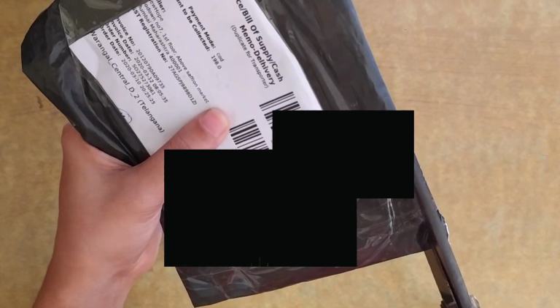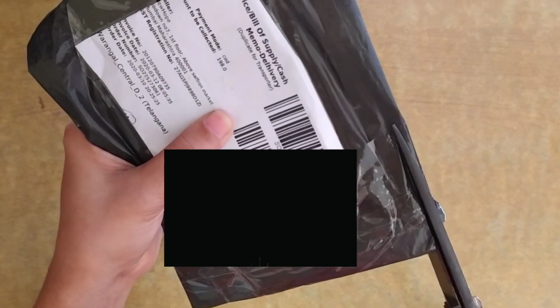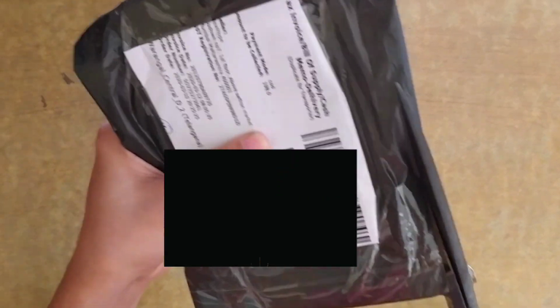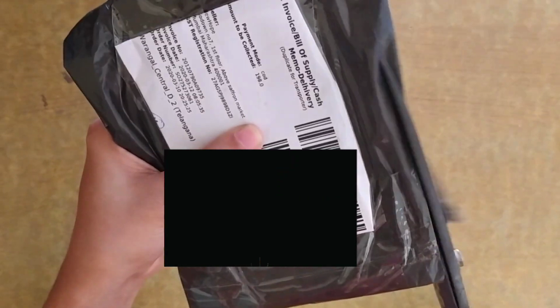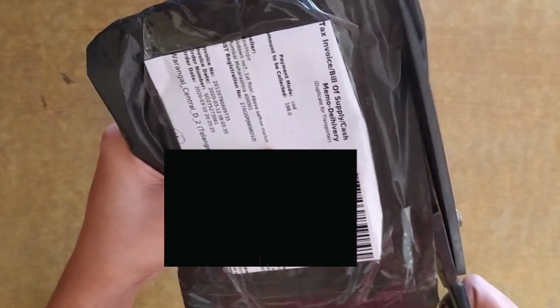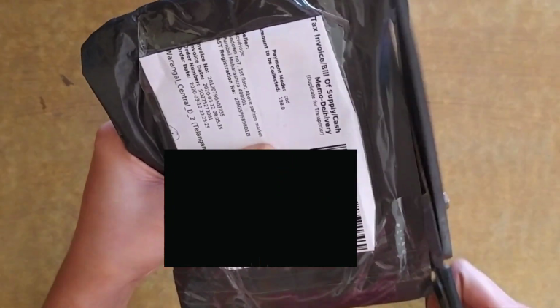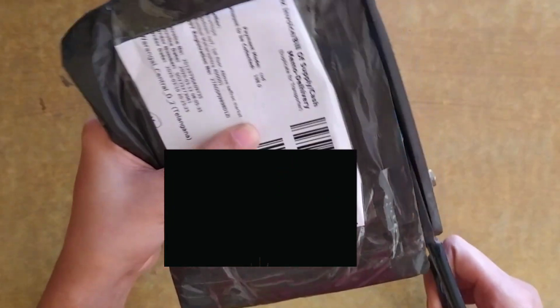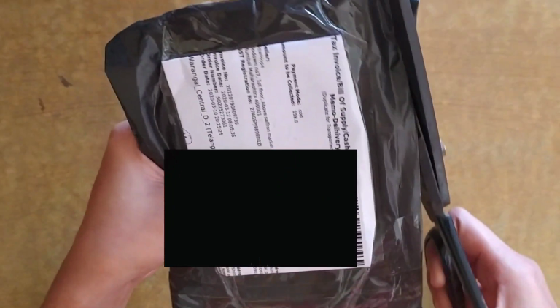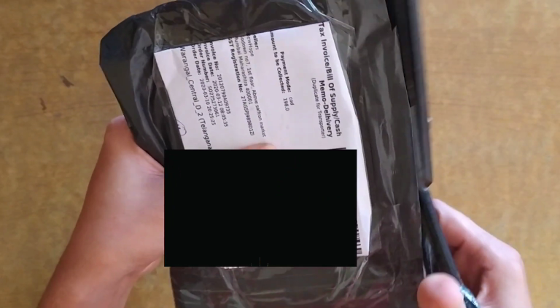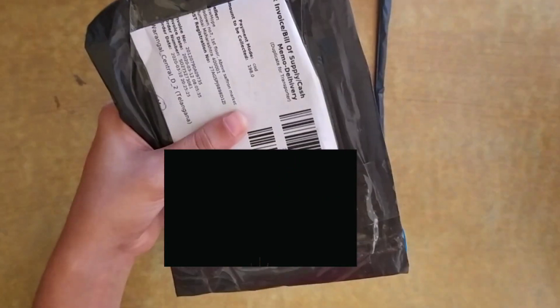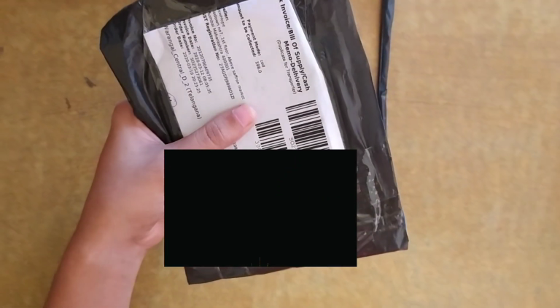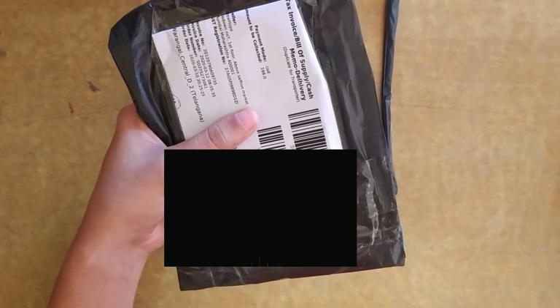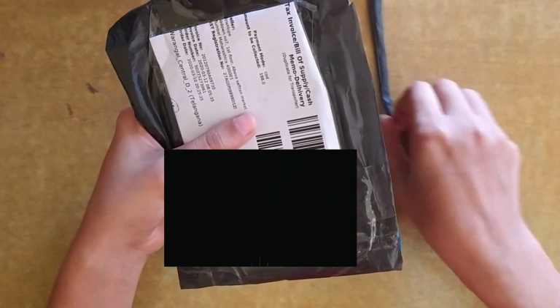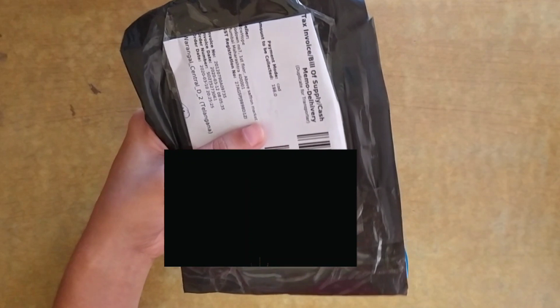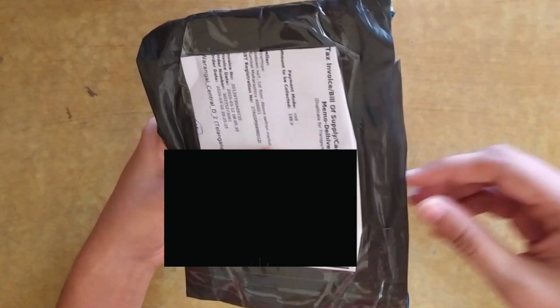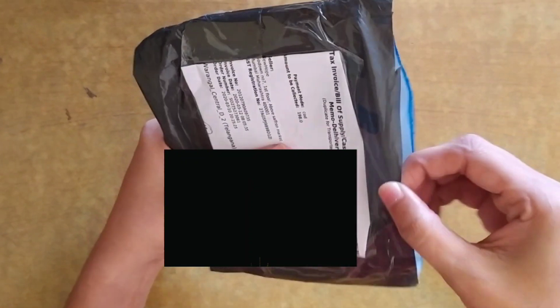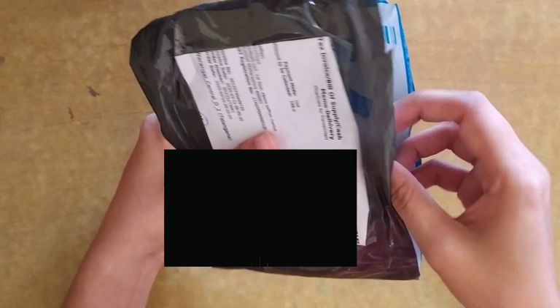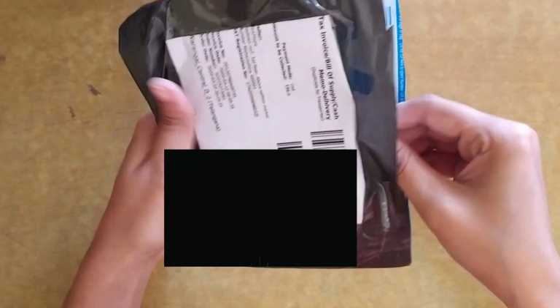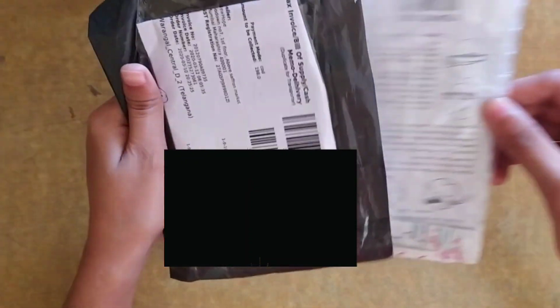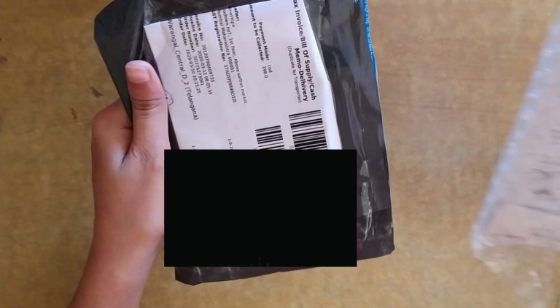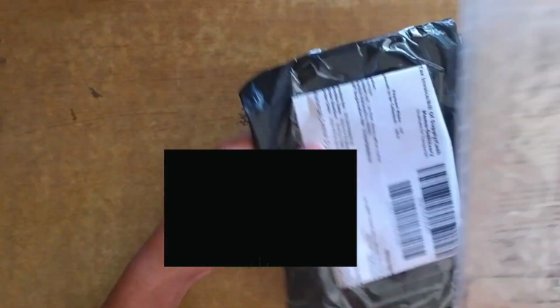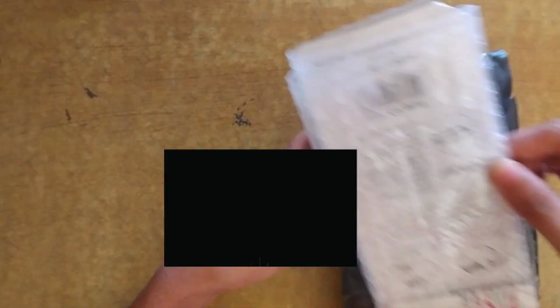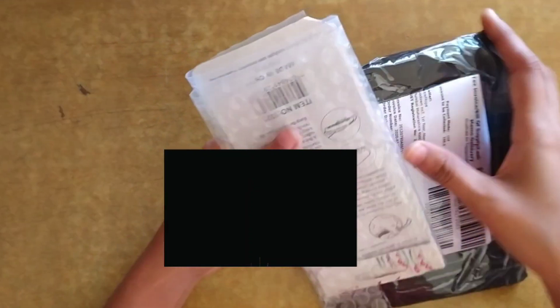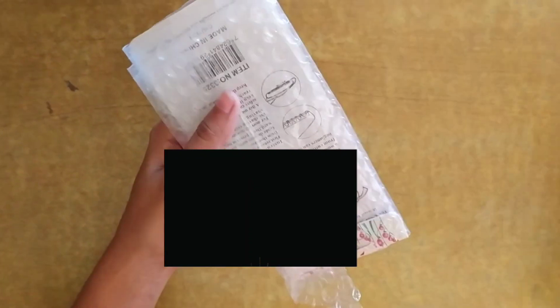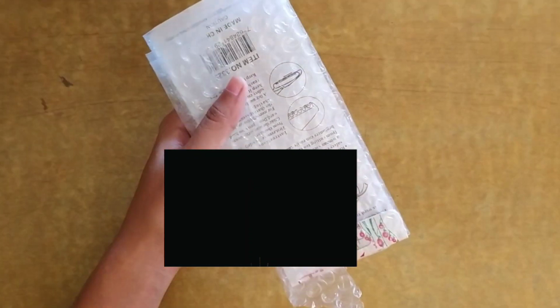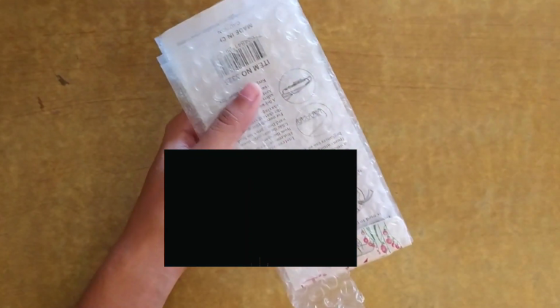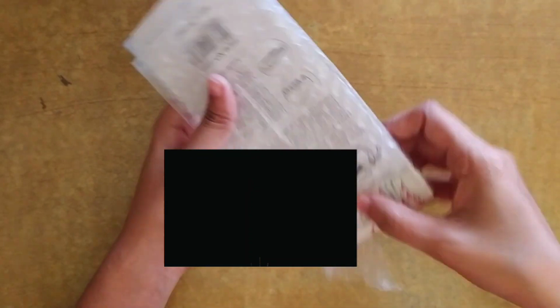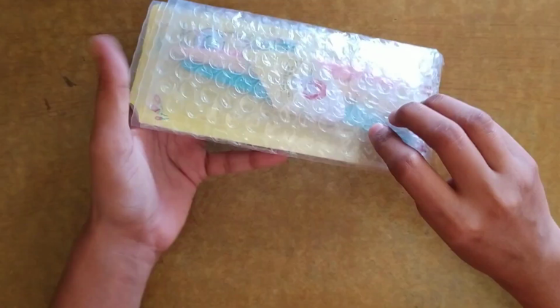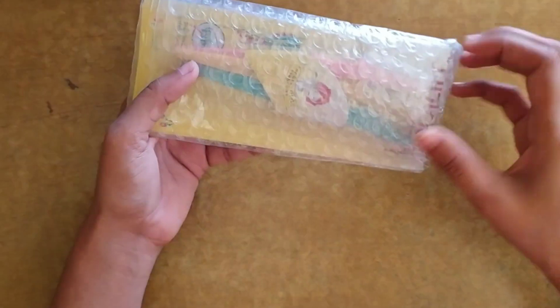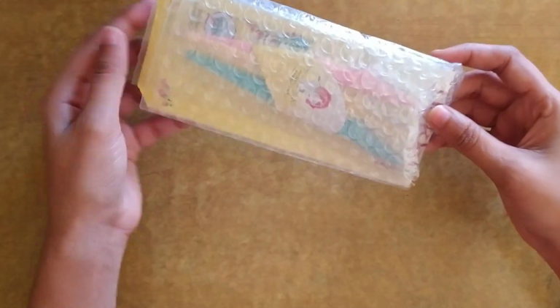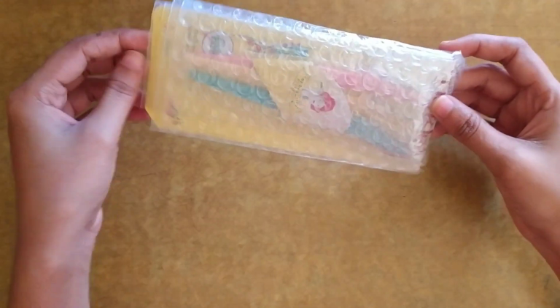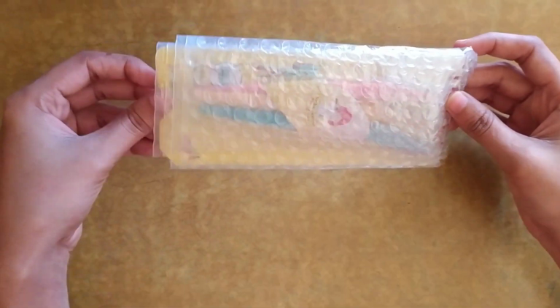If you don't want to get any COD charges, you can pay 49 rupees by online mode, and then there are no COD charges for one month only.